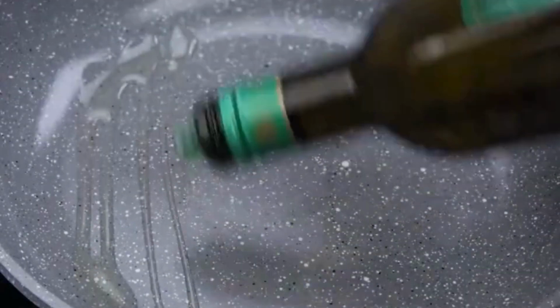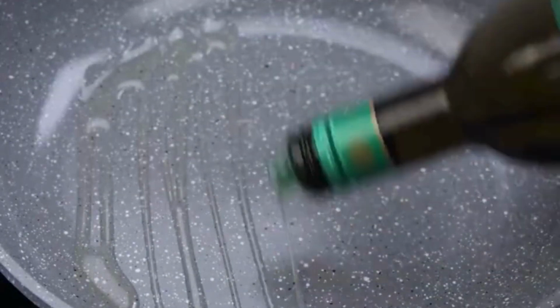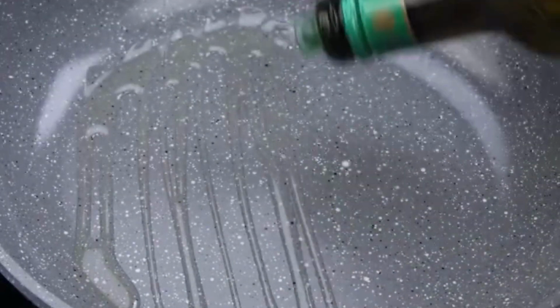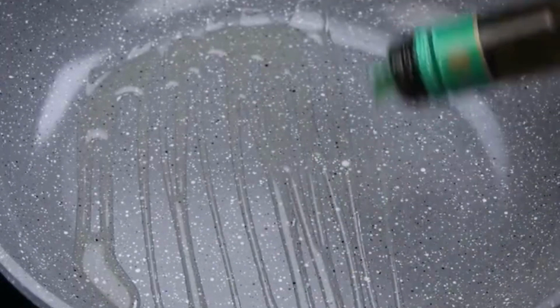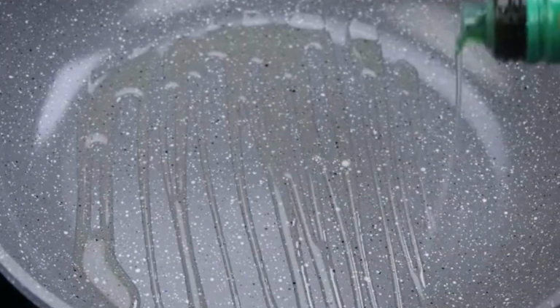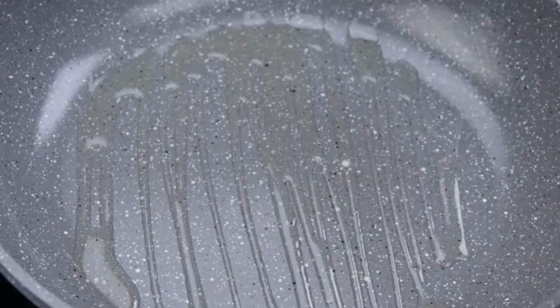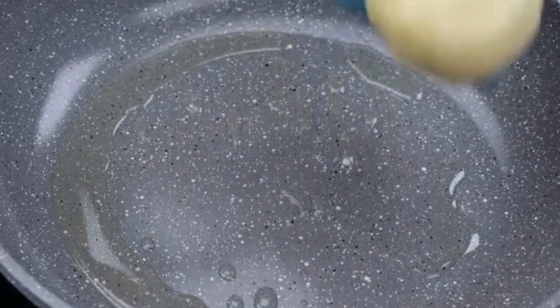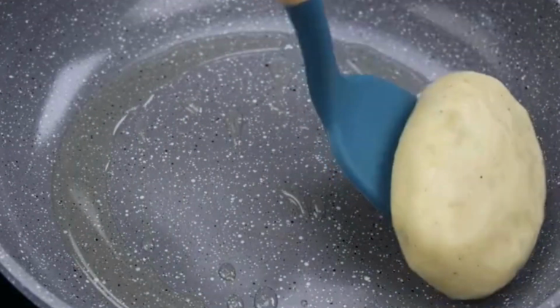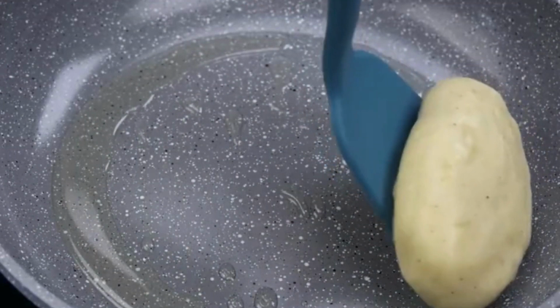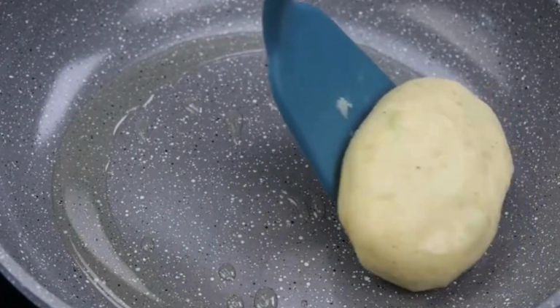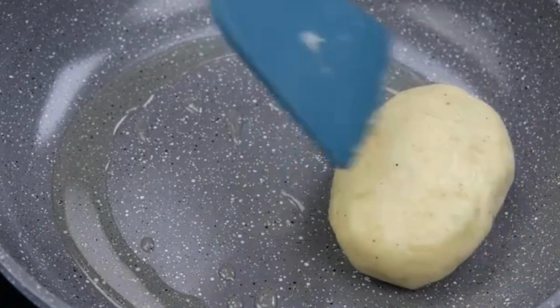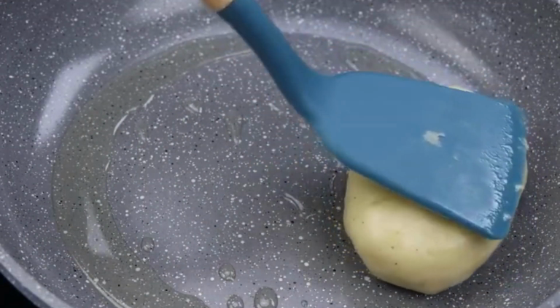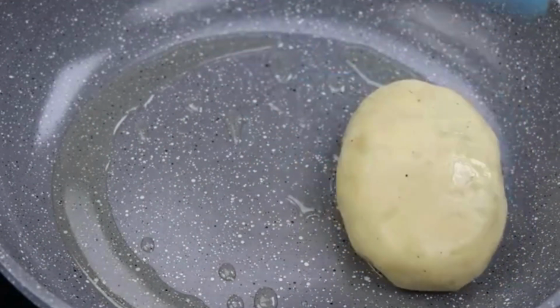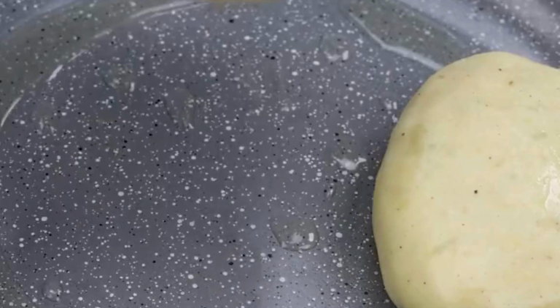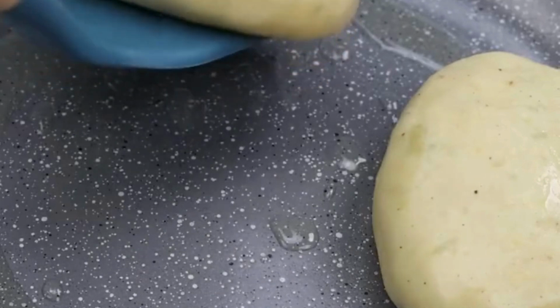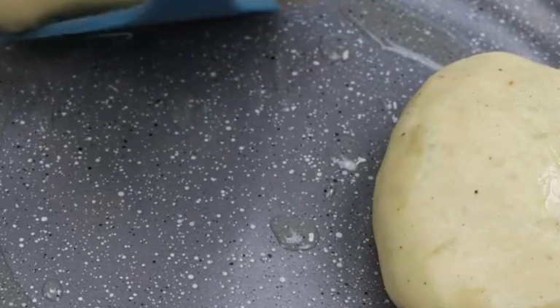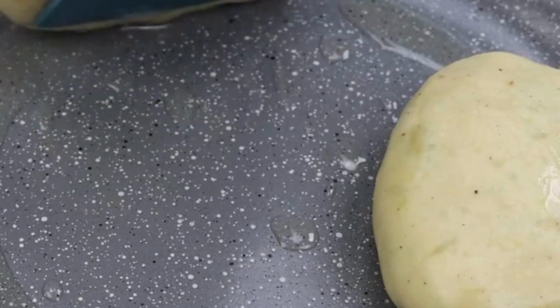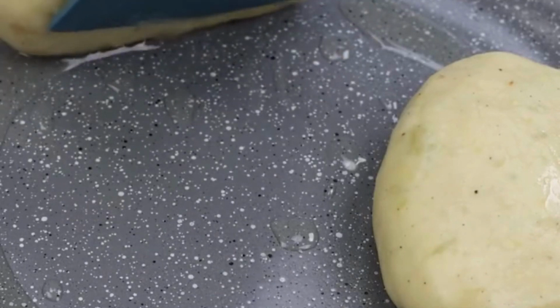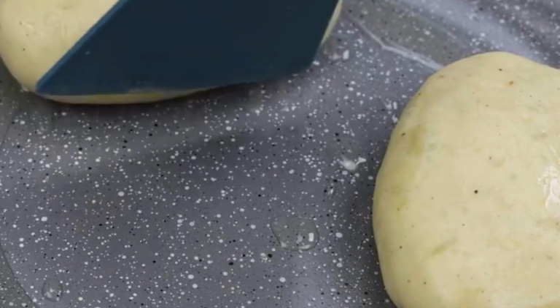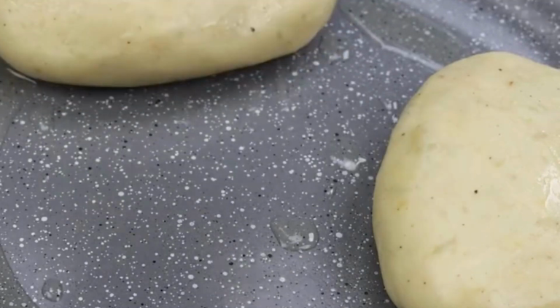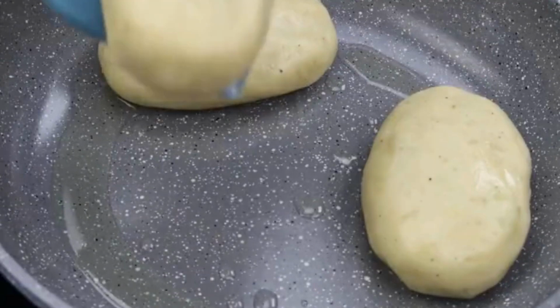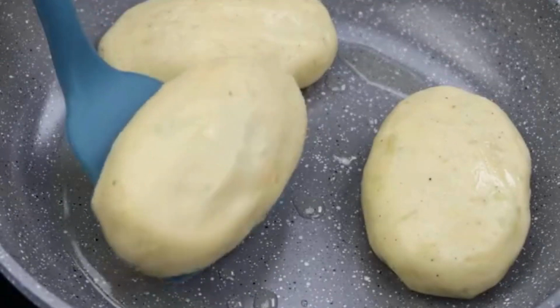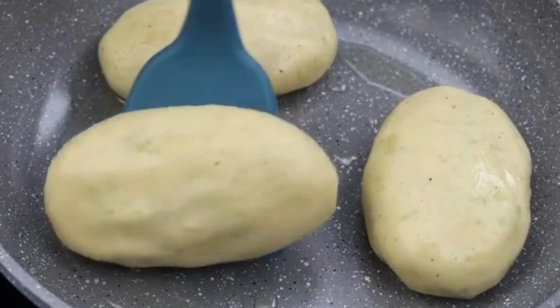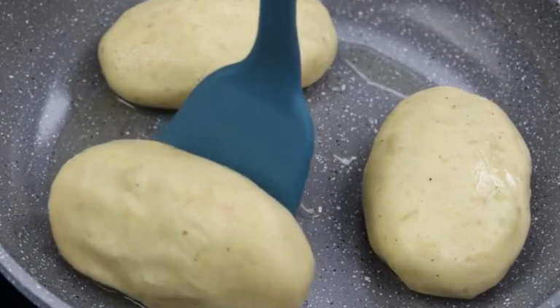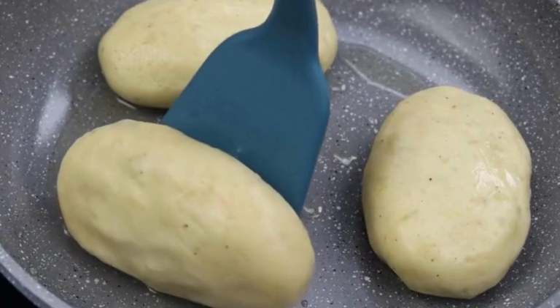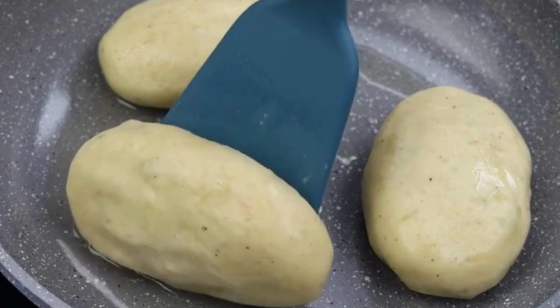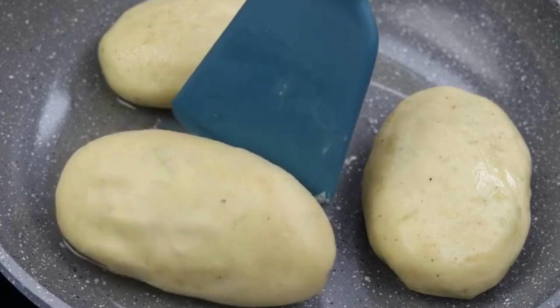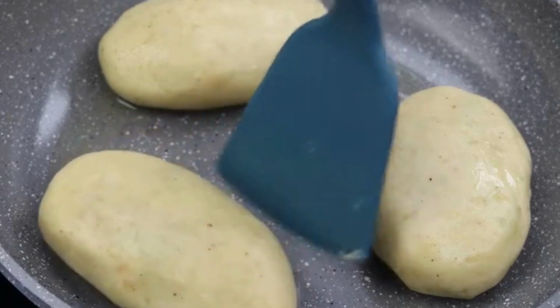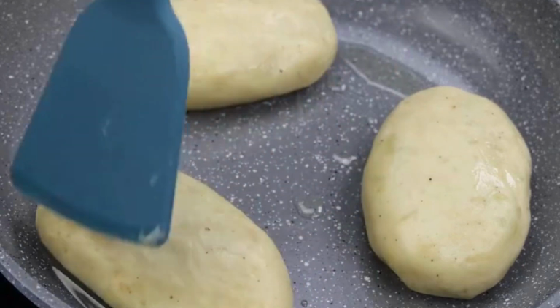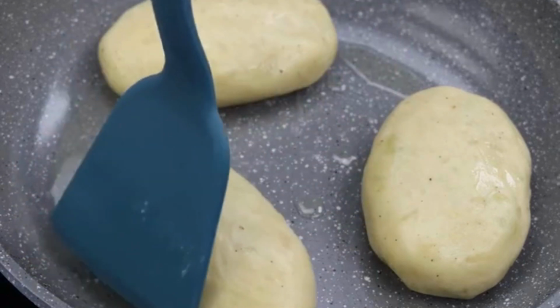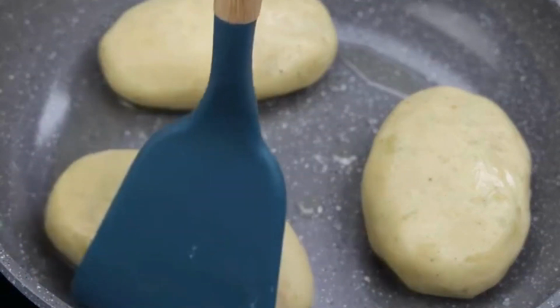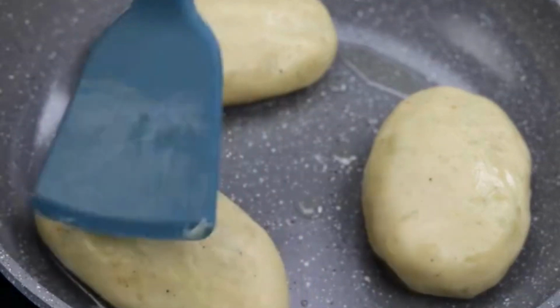In a pan with olive oil, place our dumplings and let them cook over low heat. Remember to watch and turn the dumplings so that they do not burn and cook evenly on all sides.